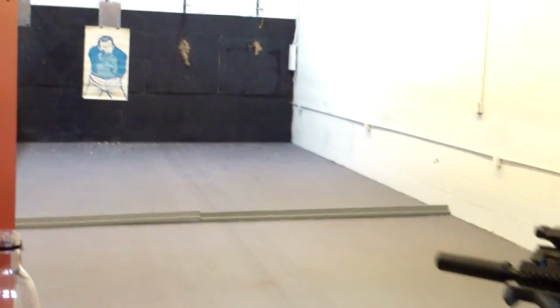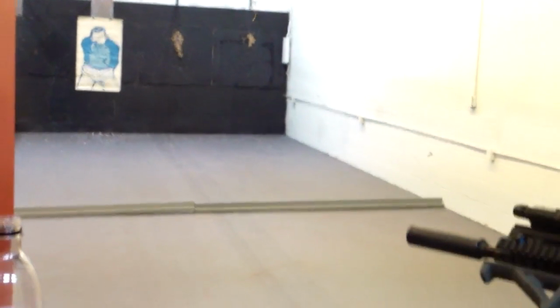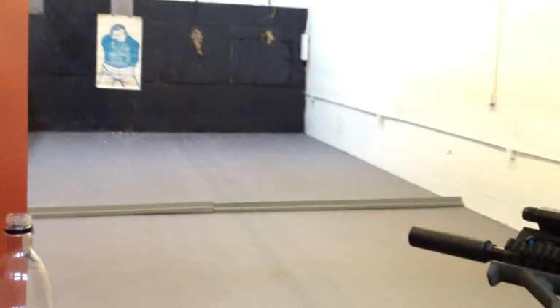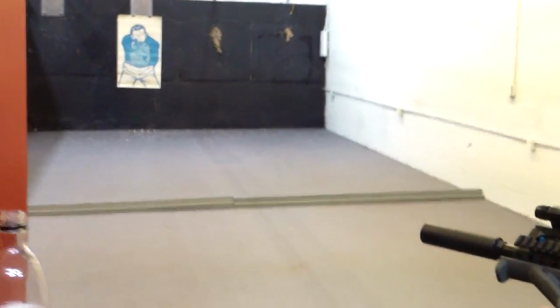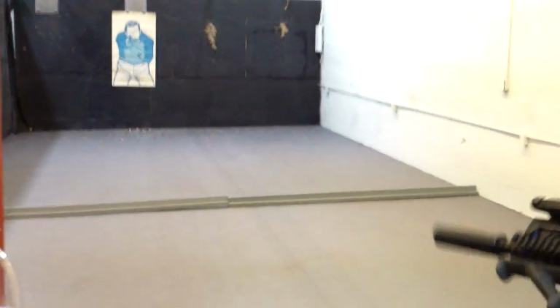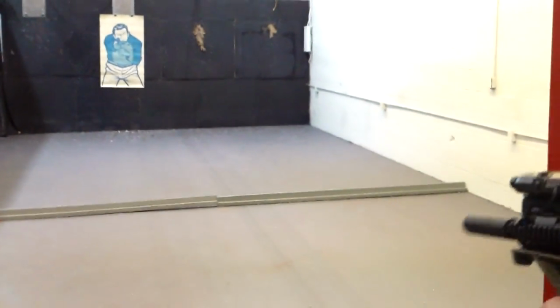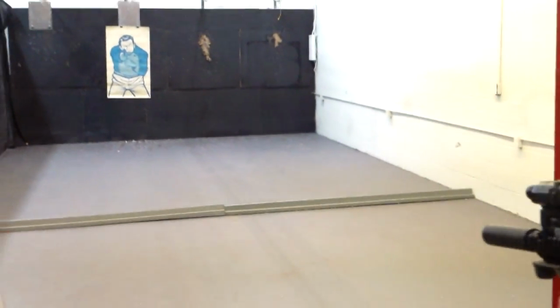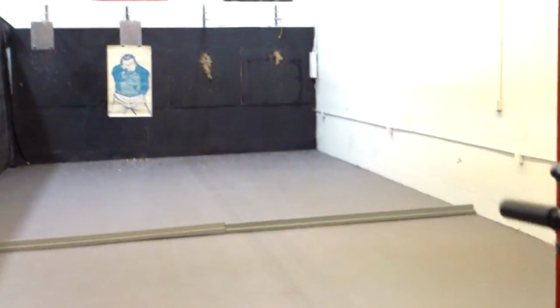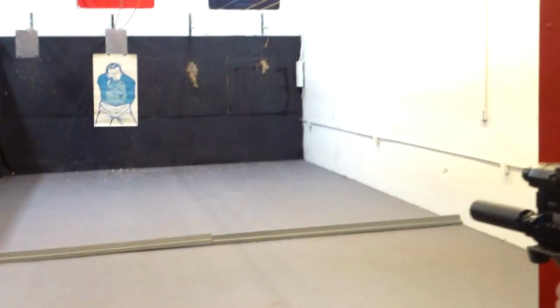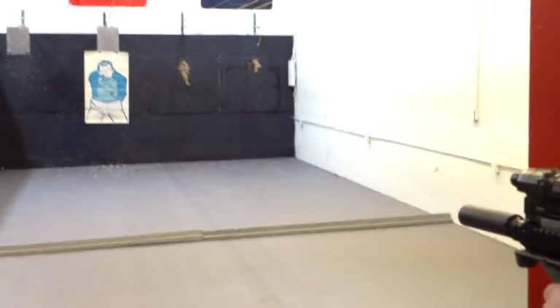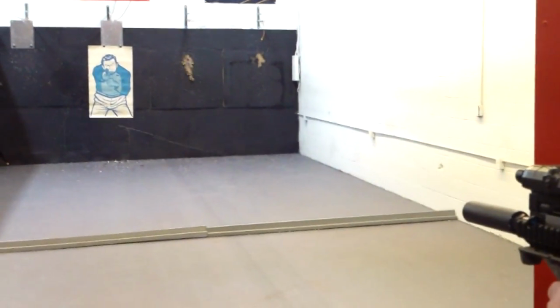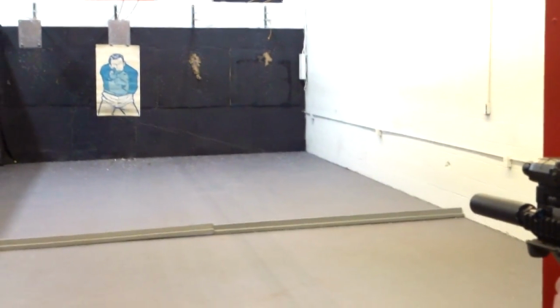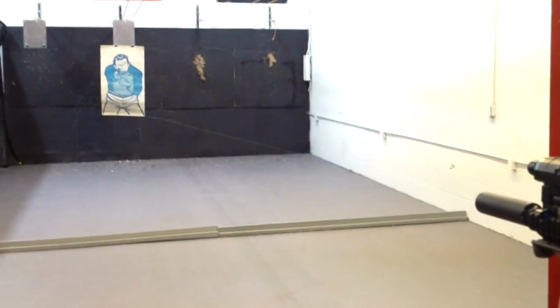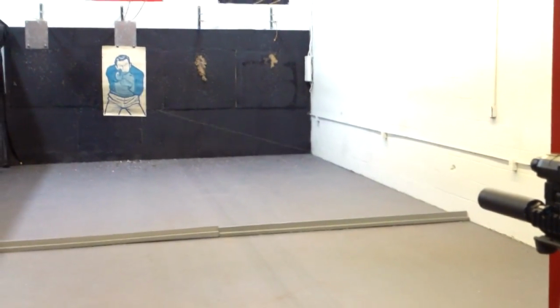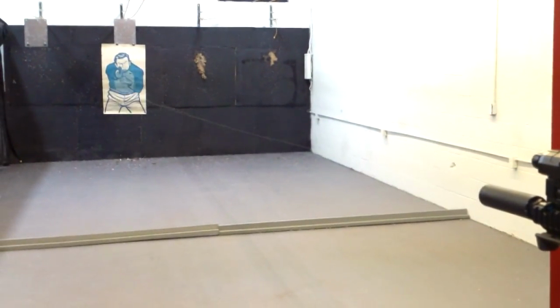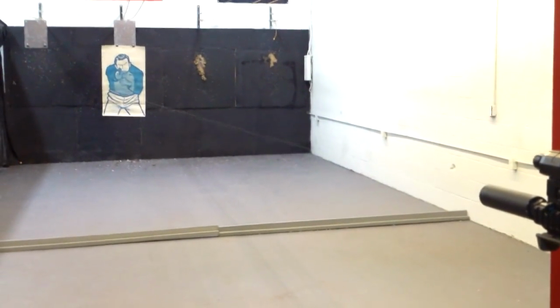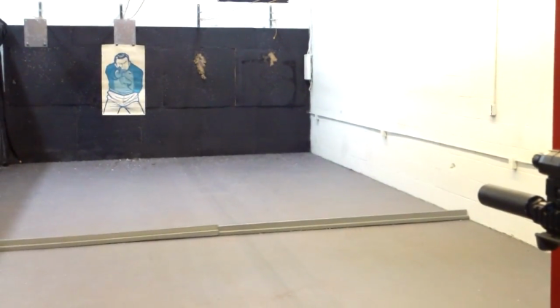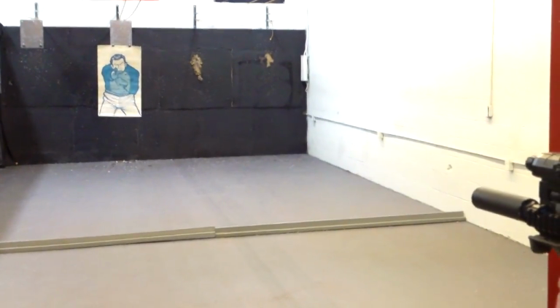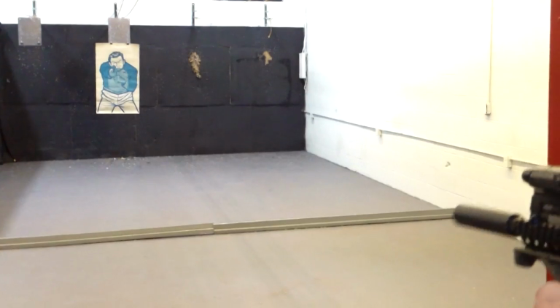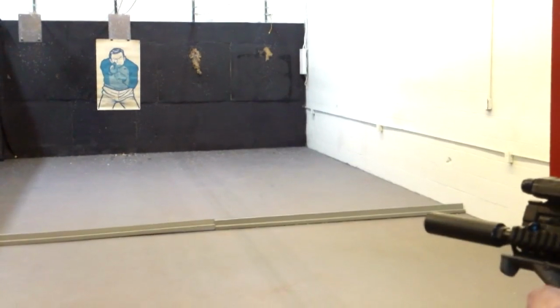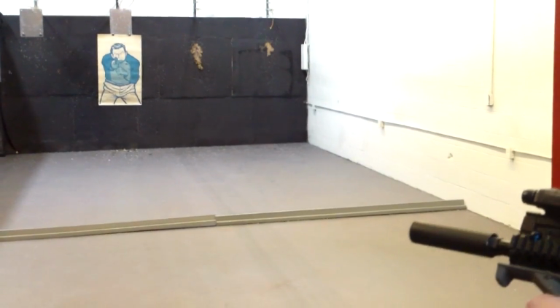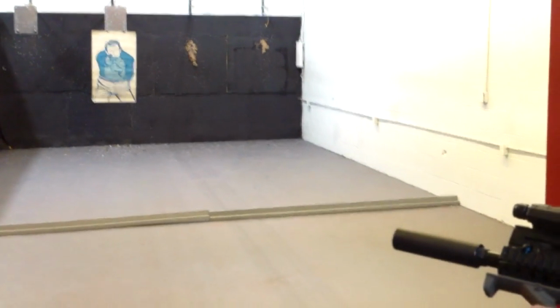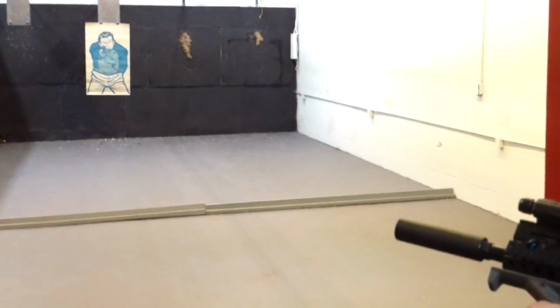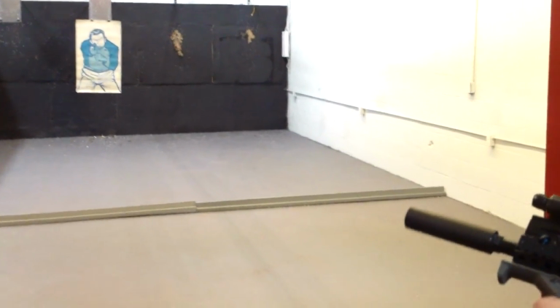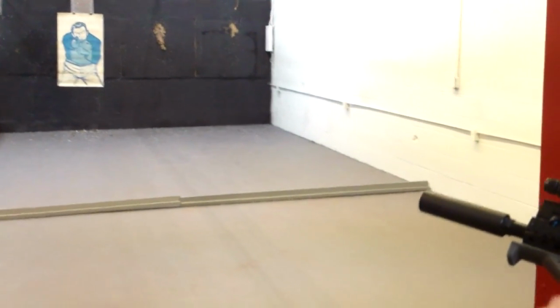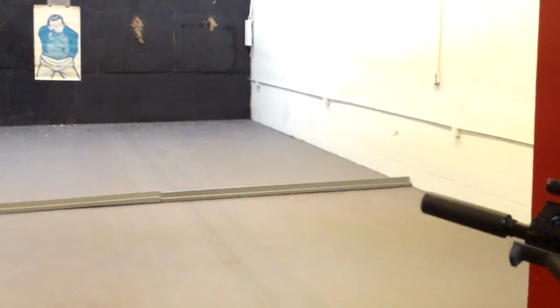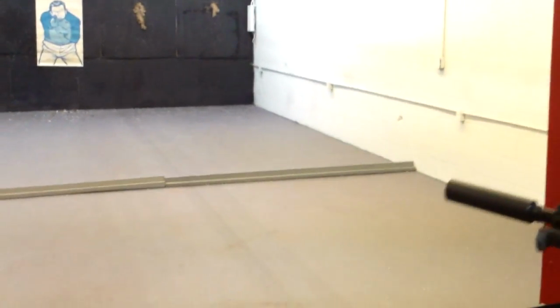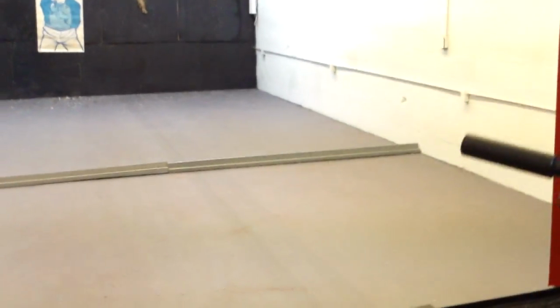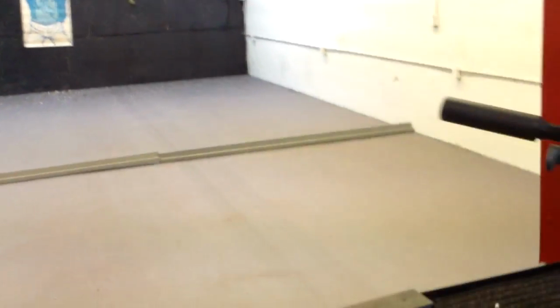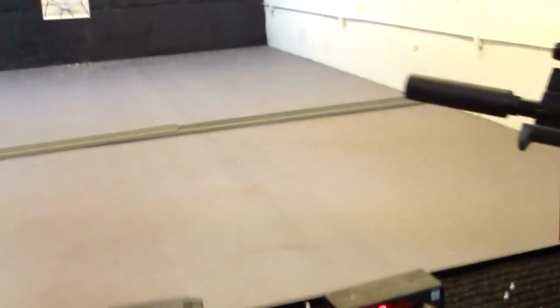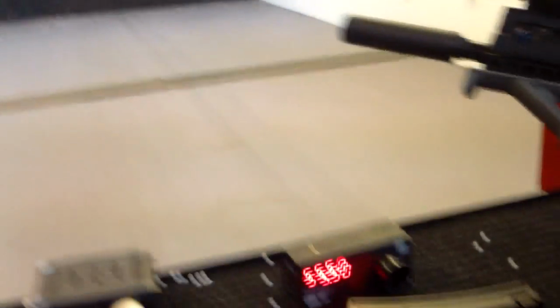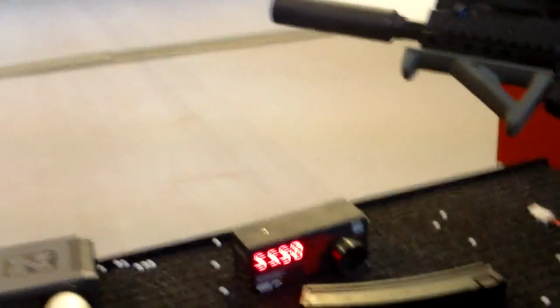Alright, let's get started. Y'all enjoy.